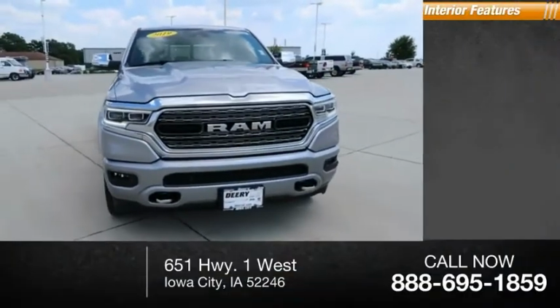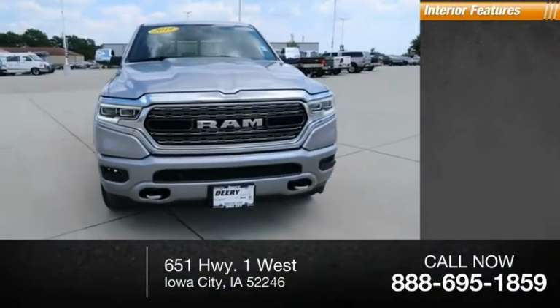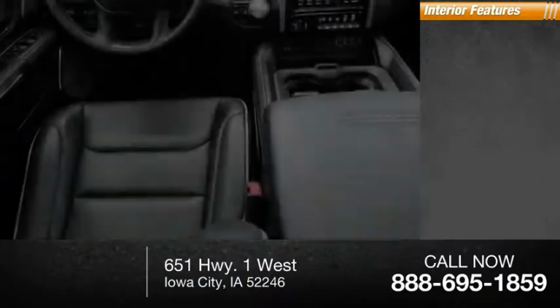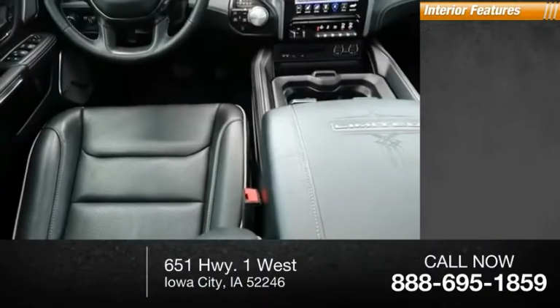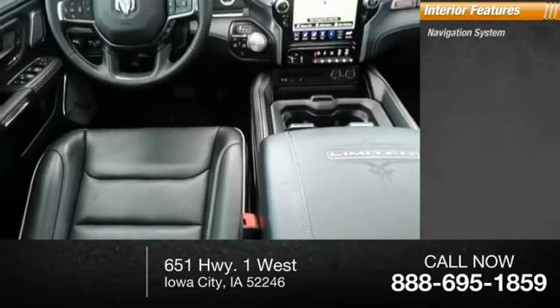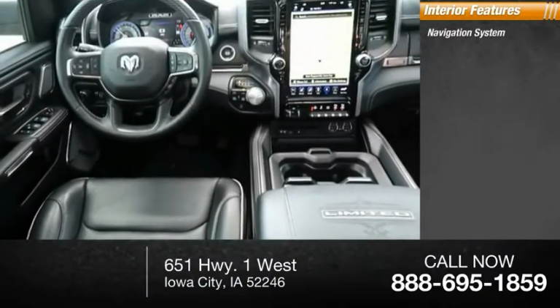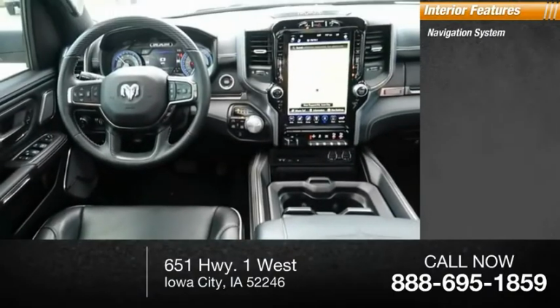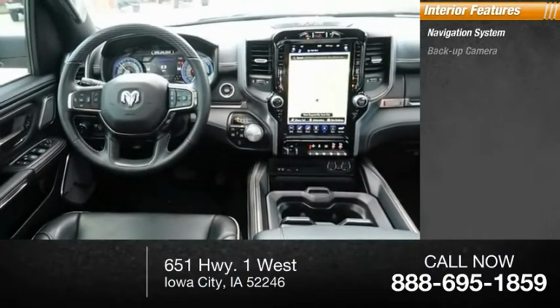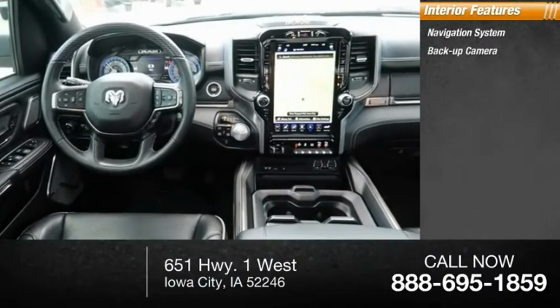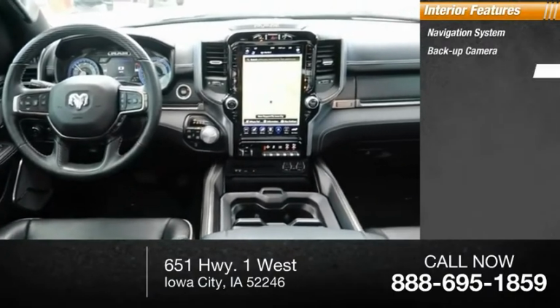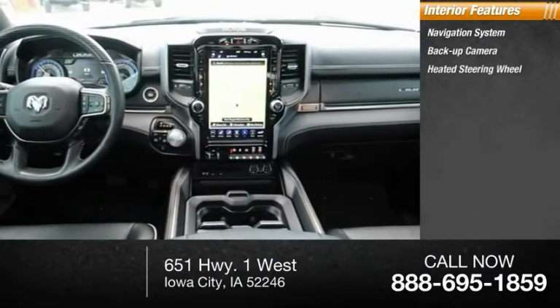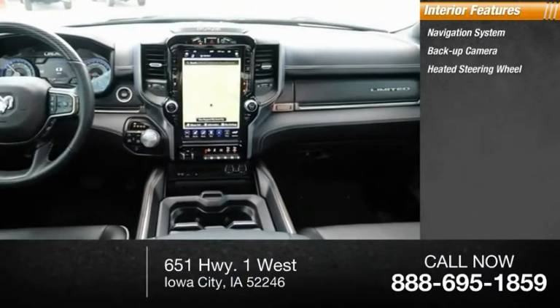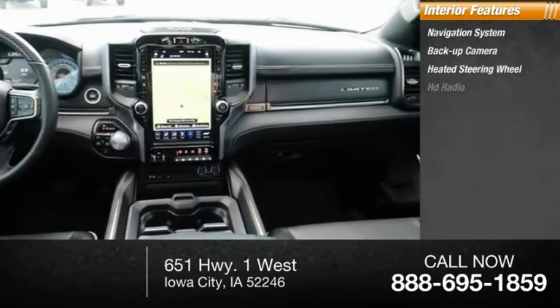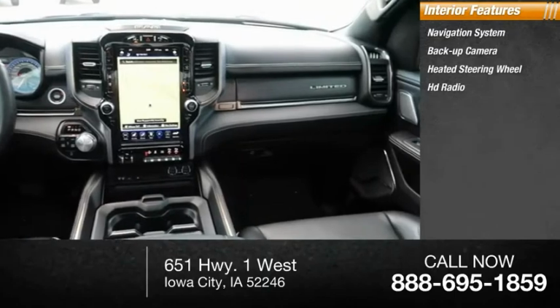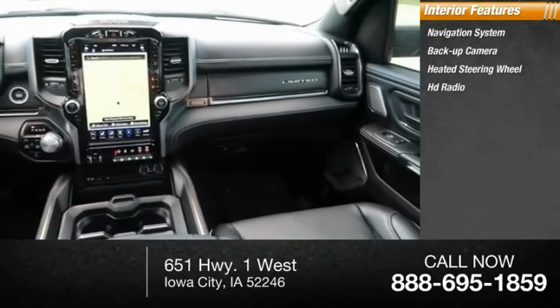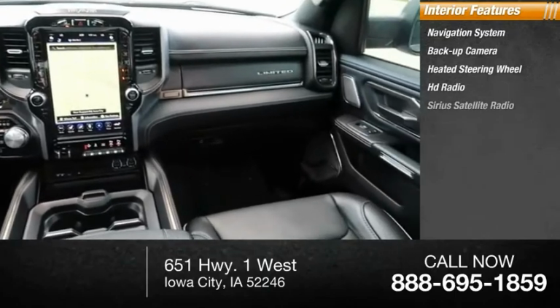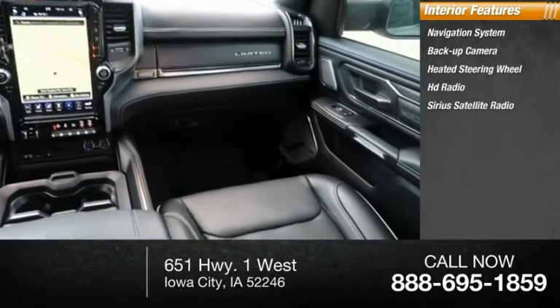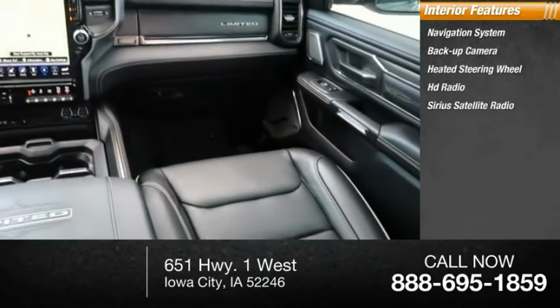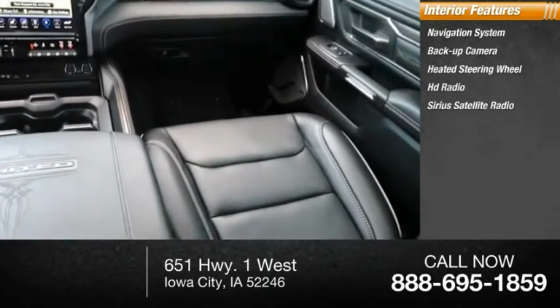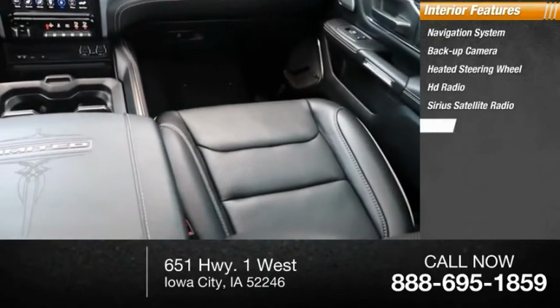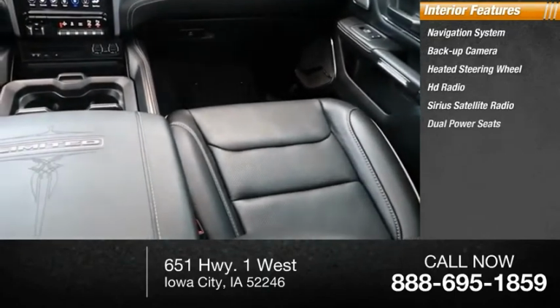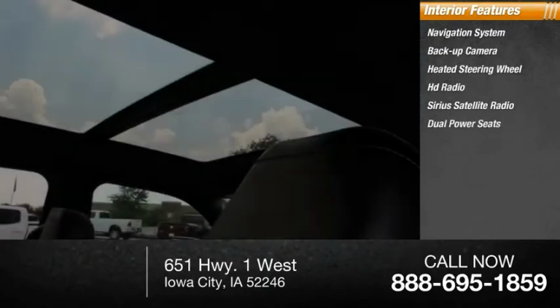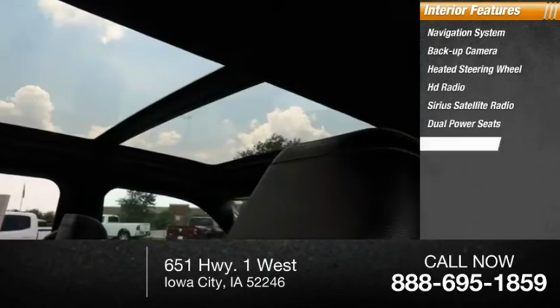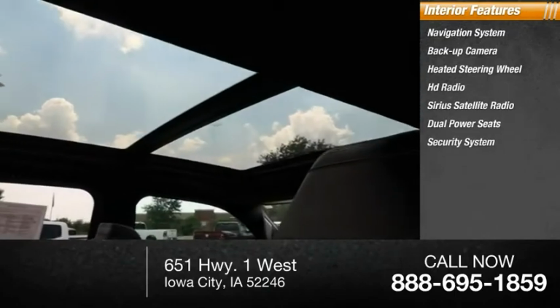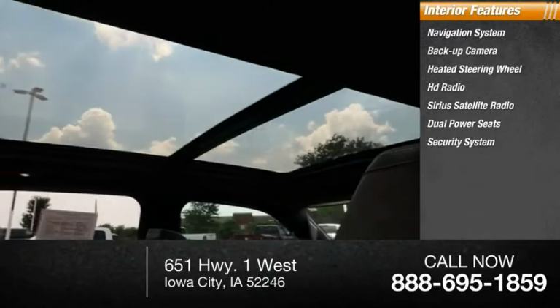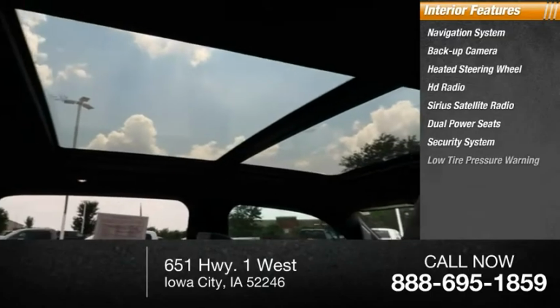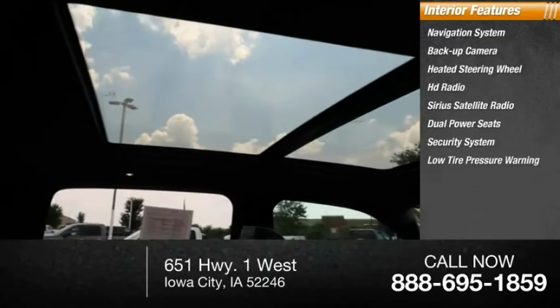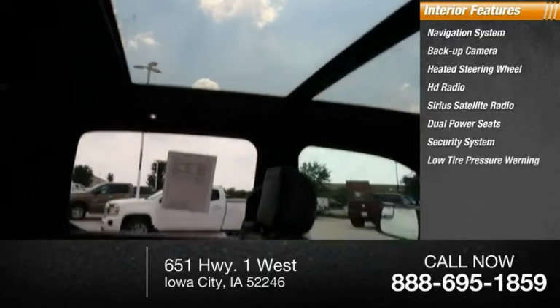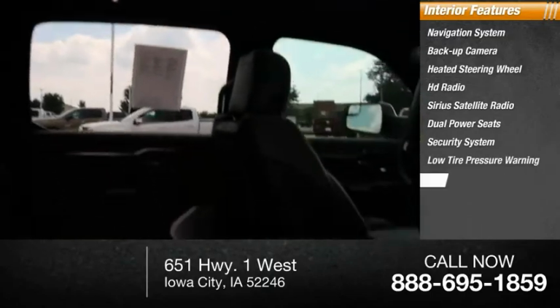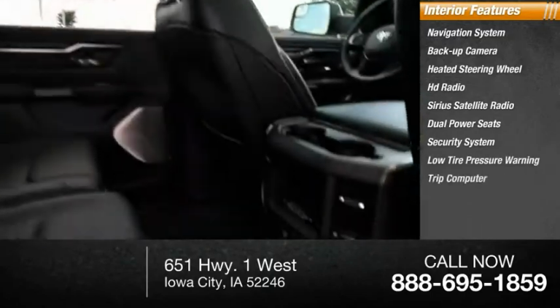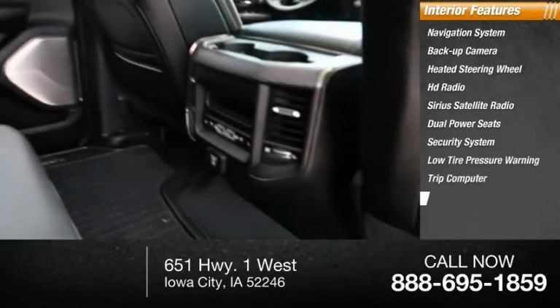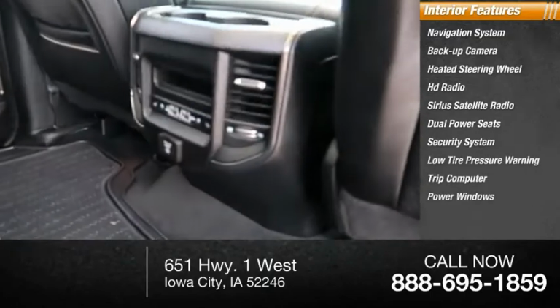Inside you'll find navigation system, backup camera, heated steering wheel, HD radio, Sirius satellite radio, dual power seats, security system, low tire pressure warning, trip computer, power windows.